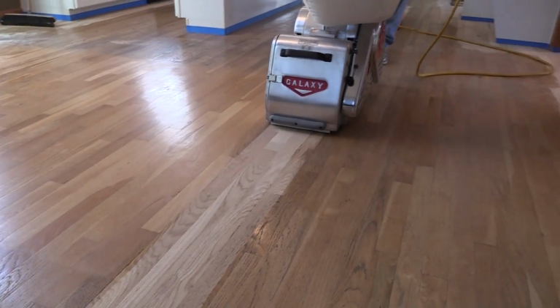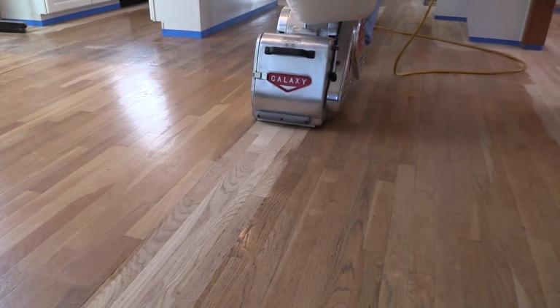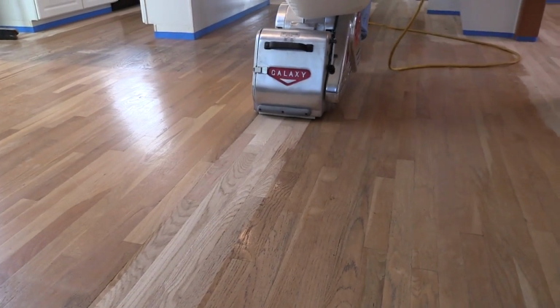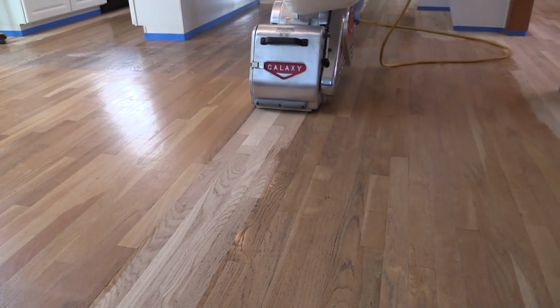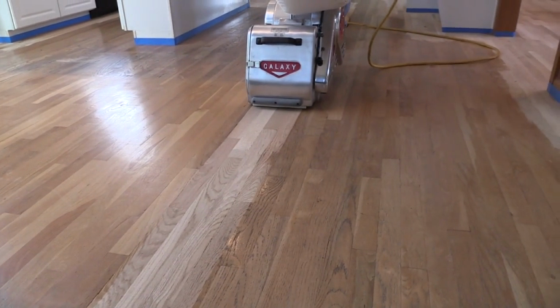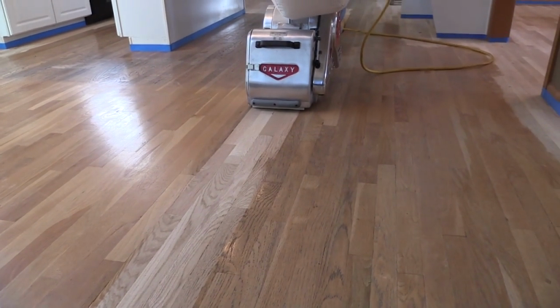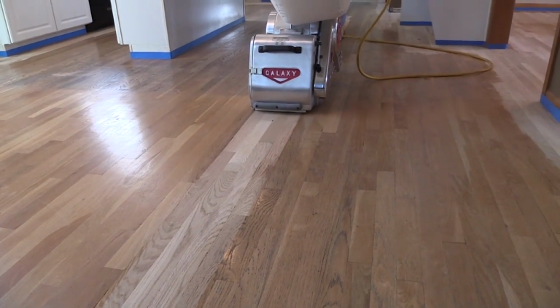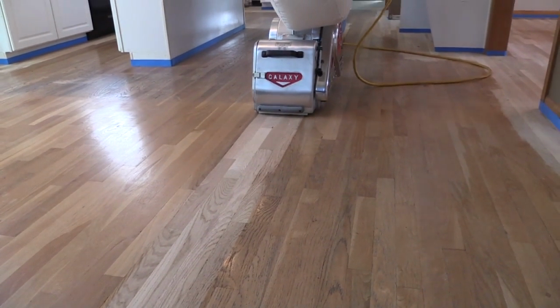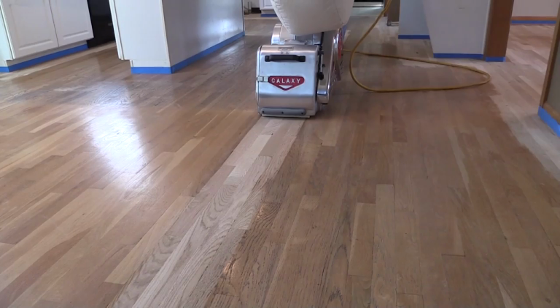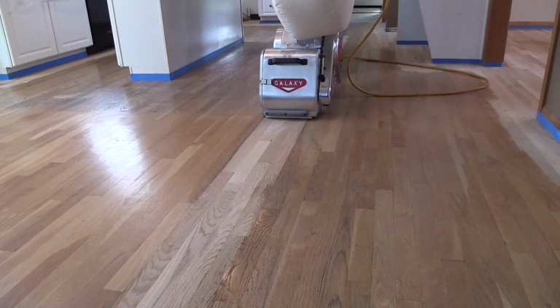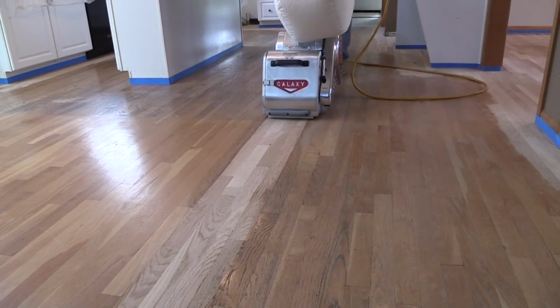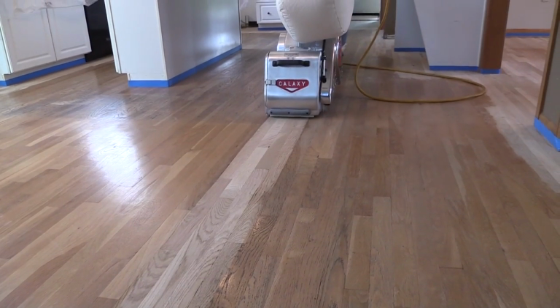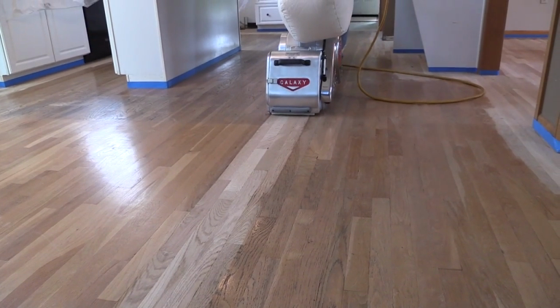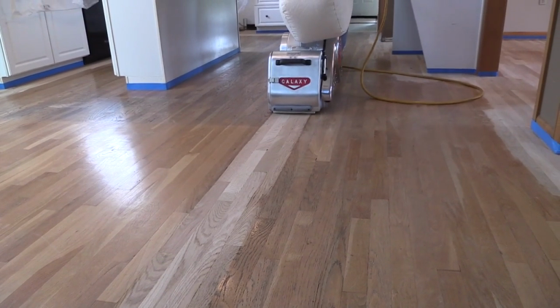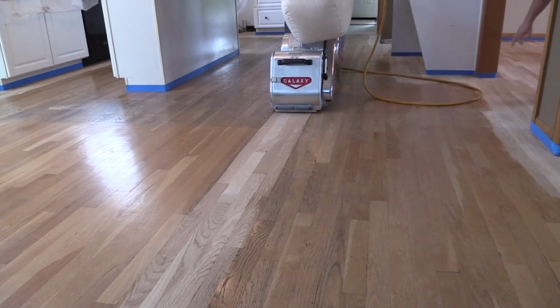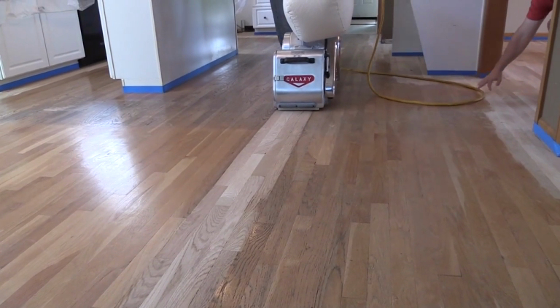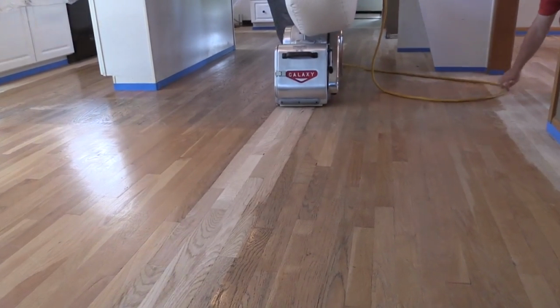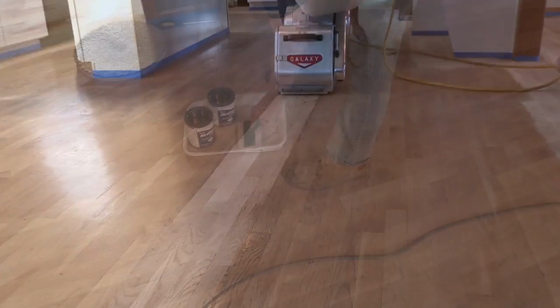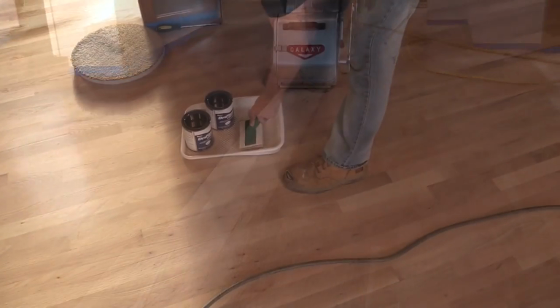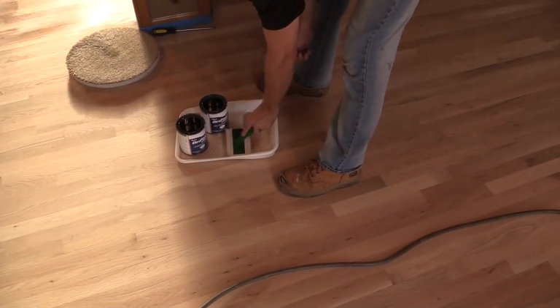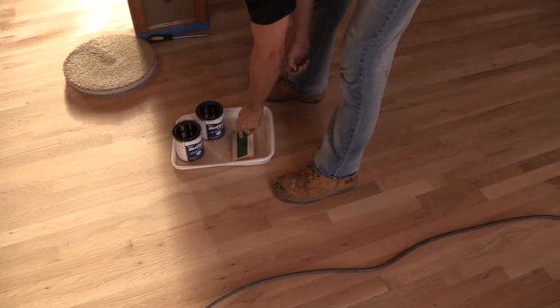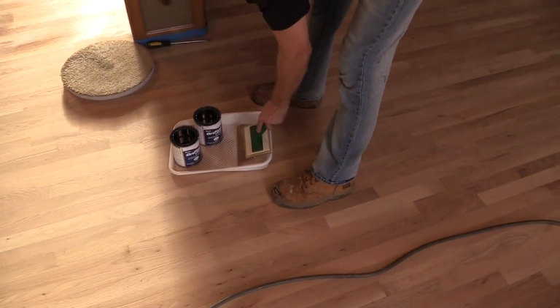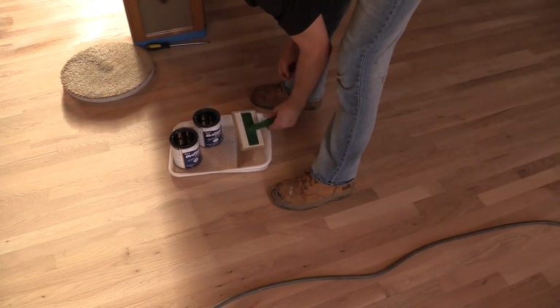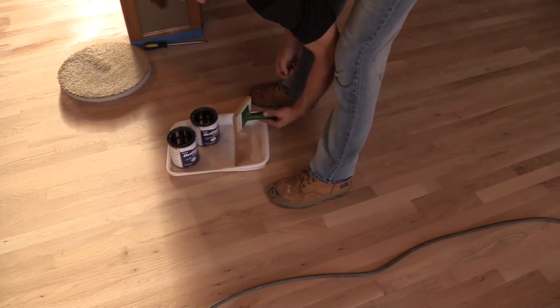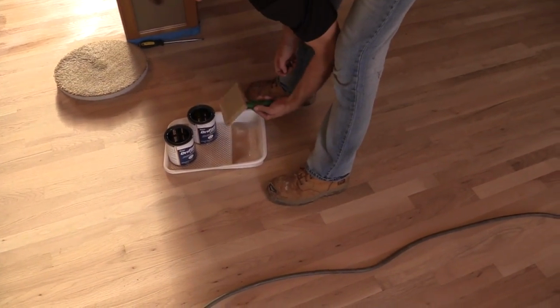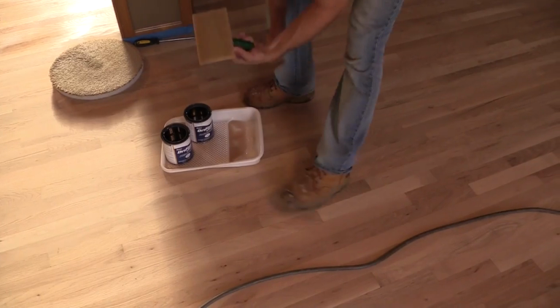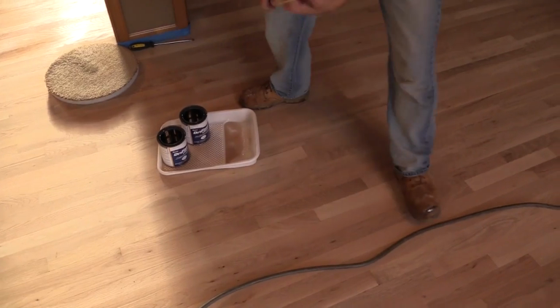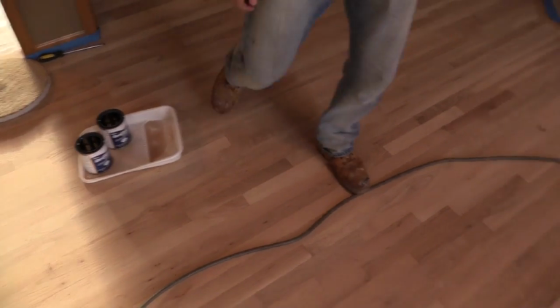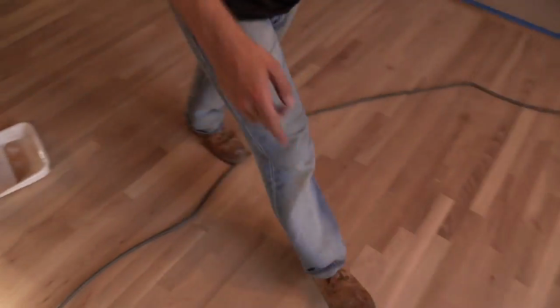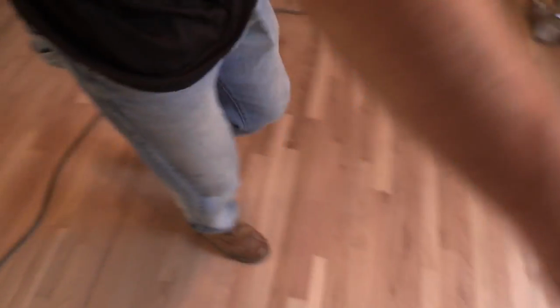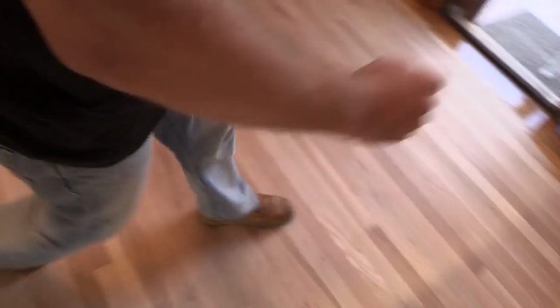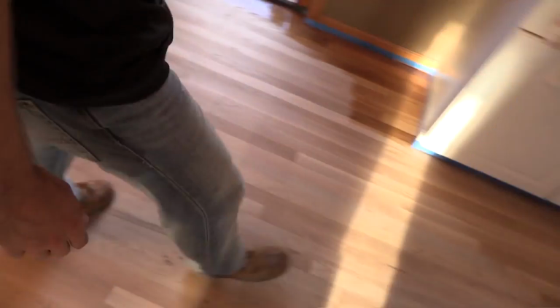You want to sand the floors to NWFA specifications, including edging, sanding, and buffing. Back it, tack it — everything that you would normally do for a floor that you're going to stain, you'll do.